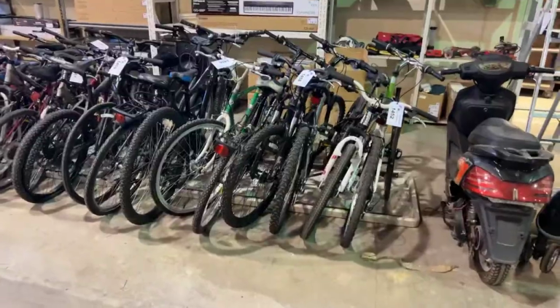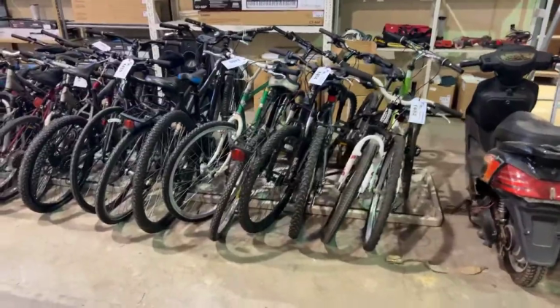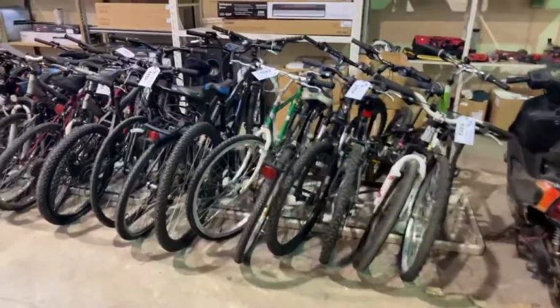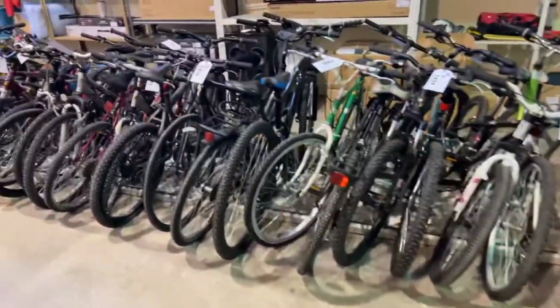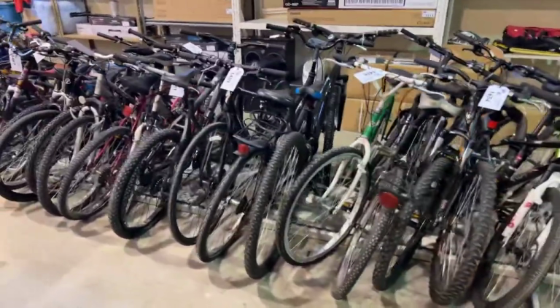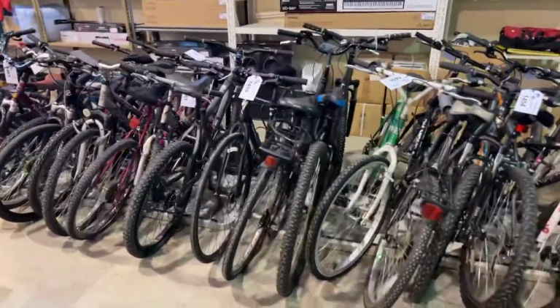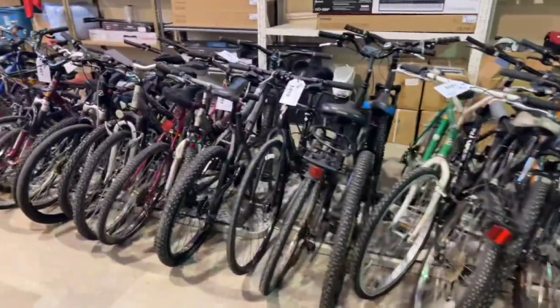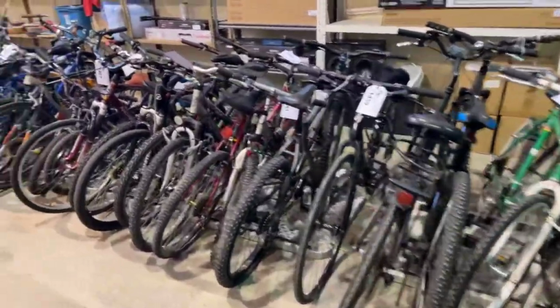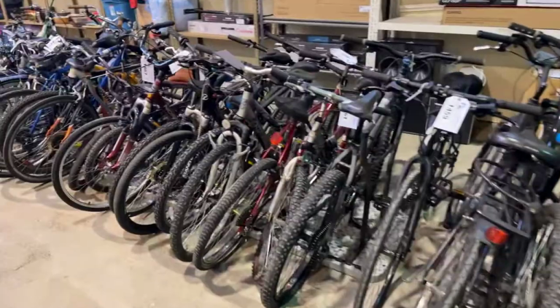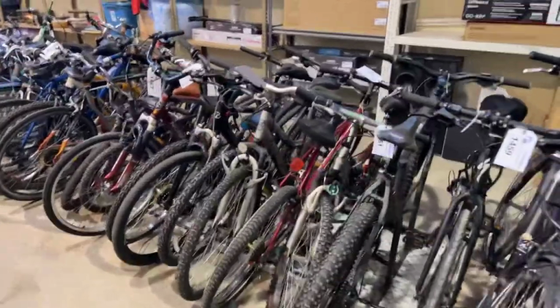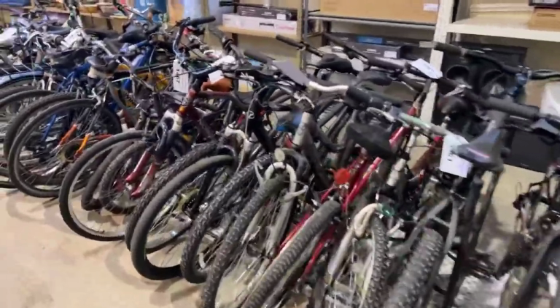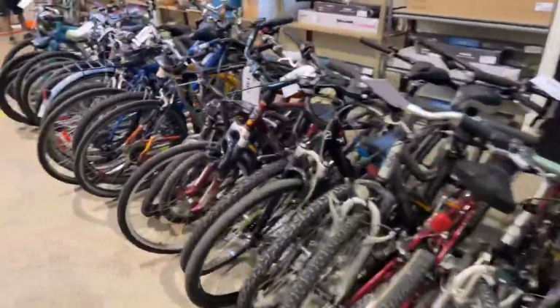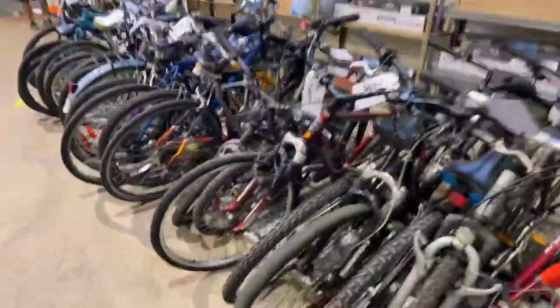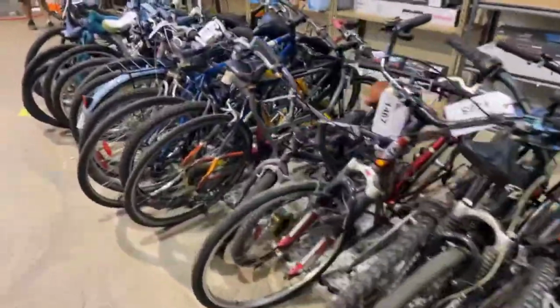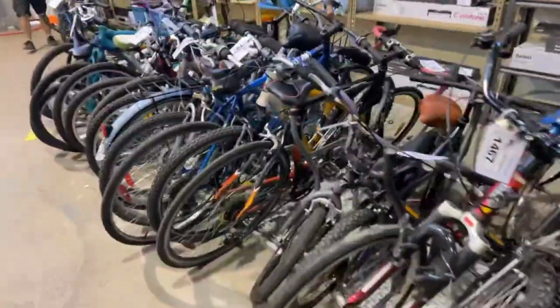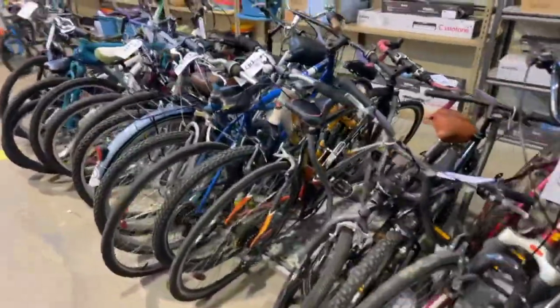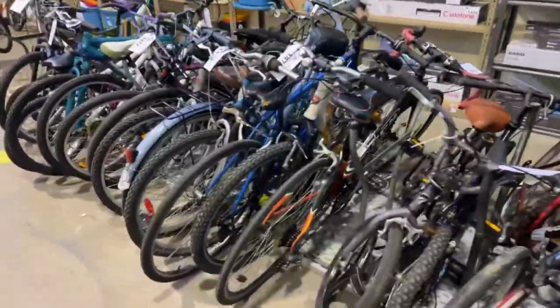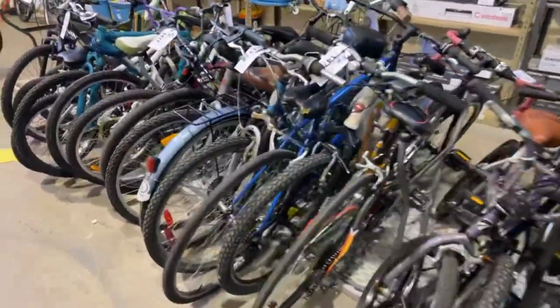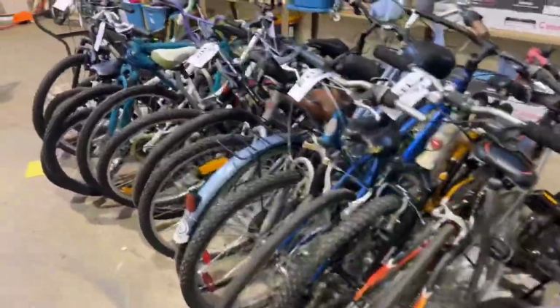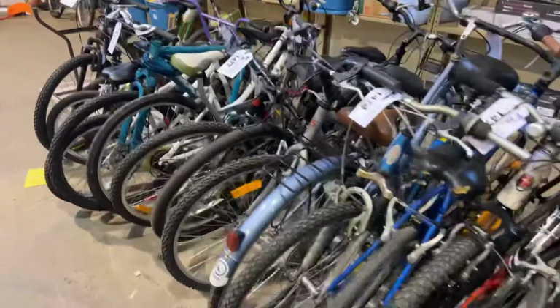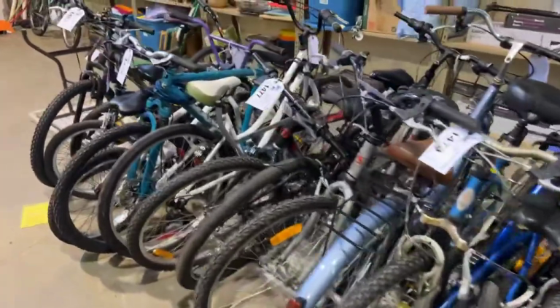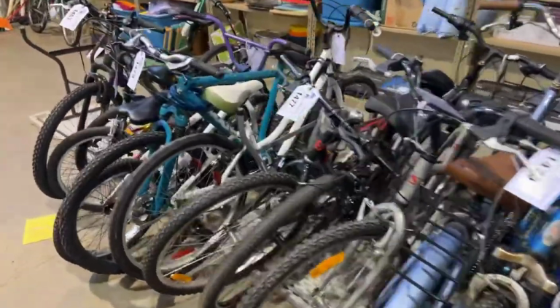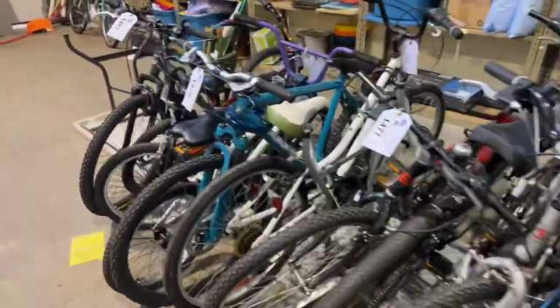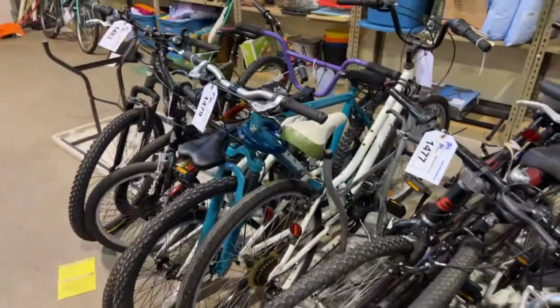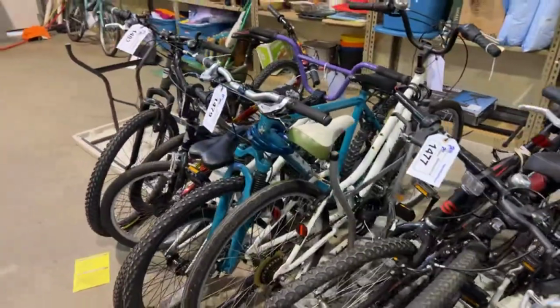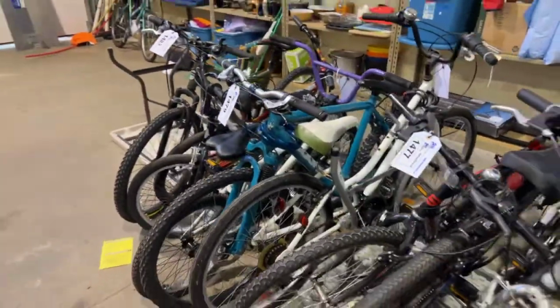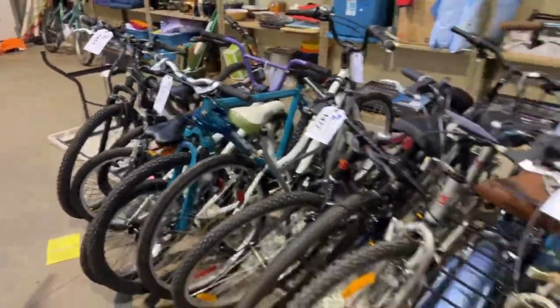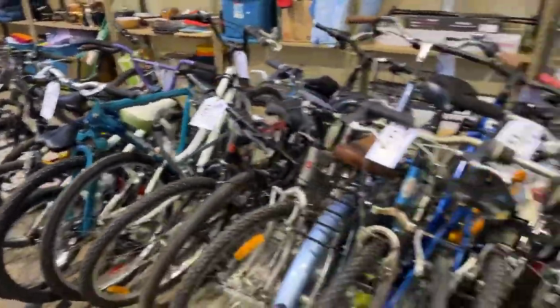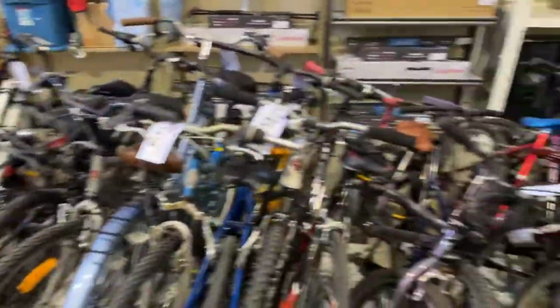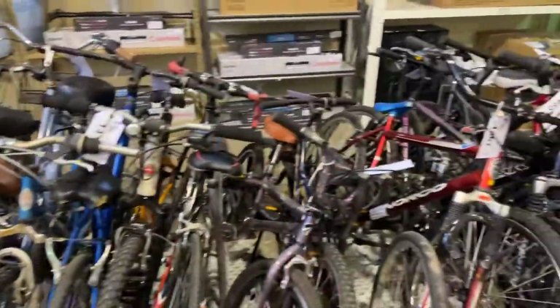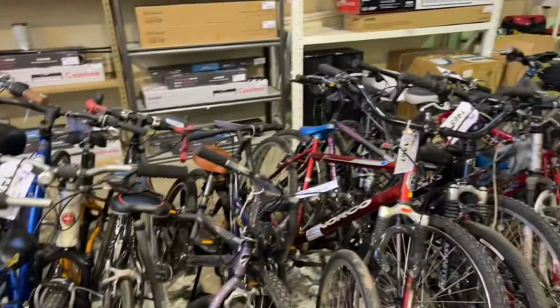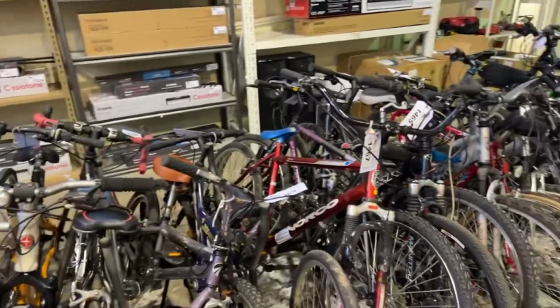Here's another large pile of bicycles that is currently being lotted in. You will be able to bid at ableauctions.ca and see every bicycle at that point.